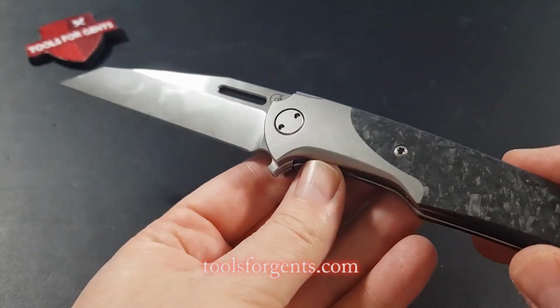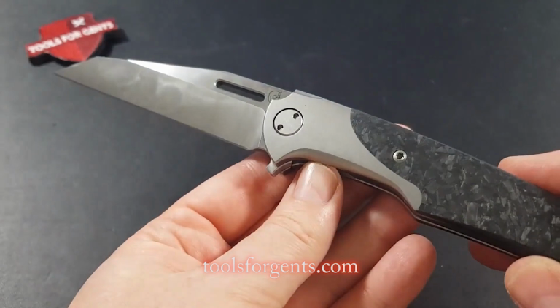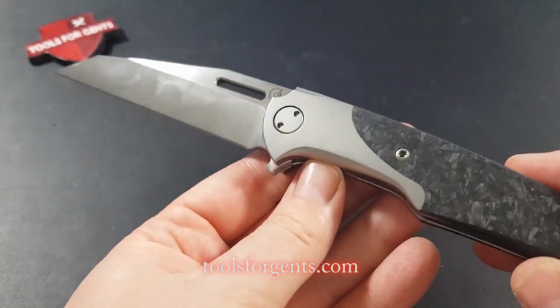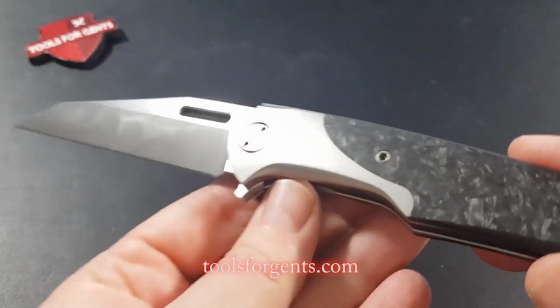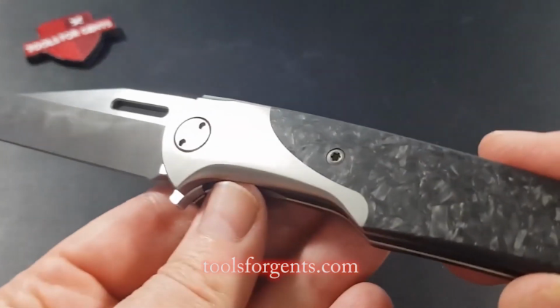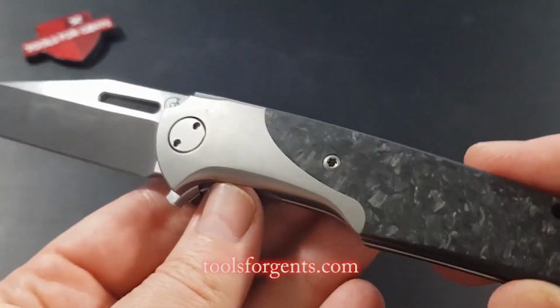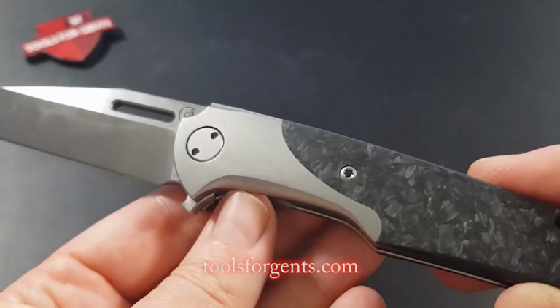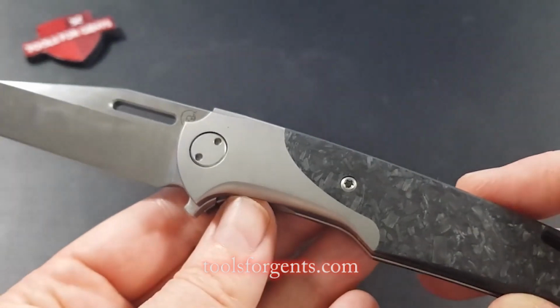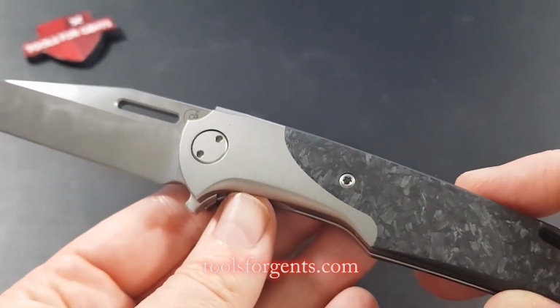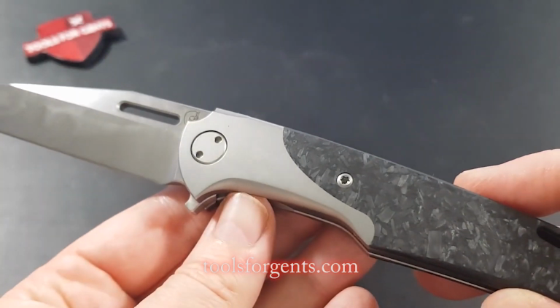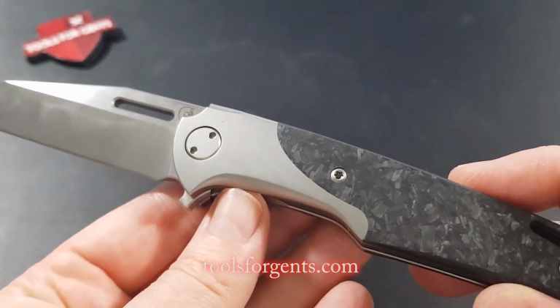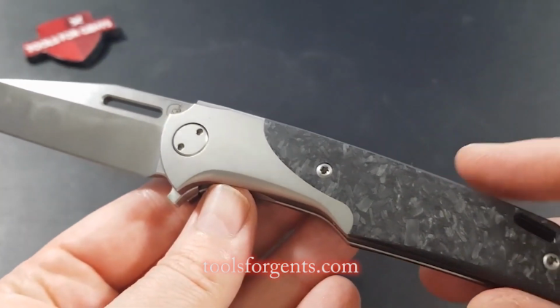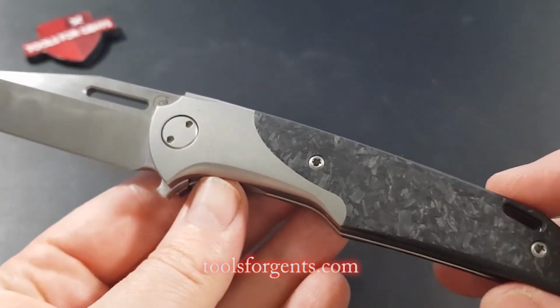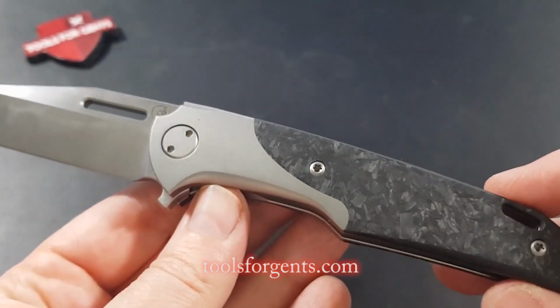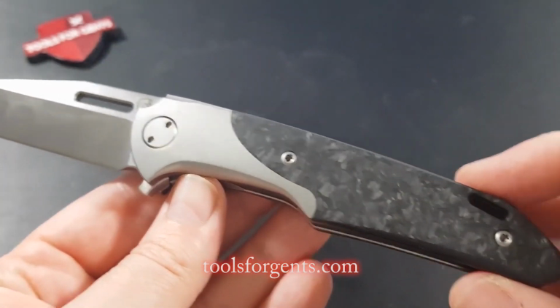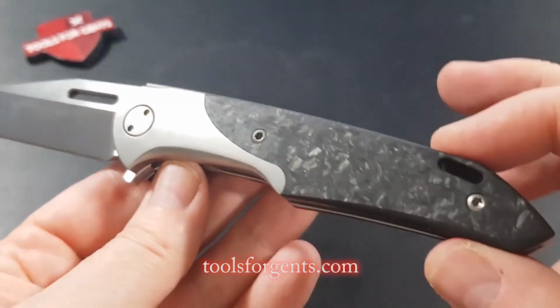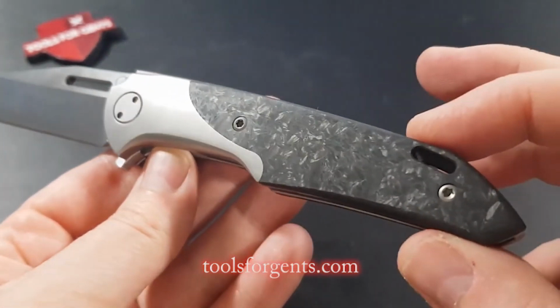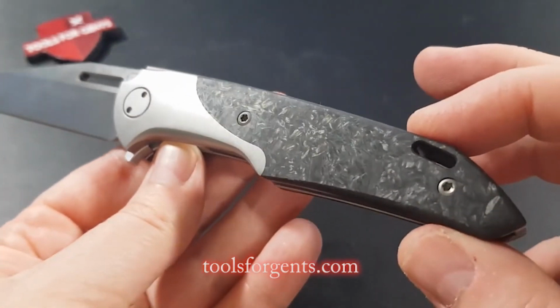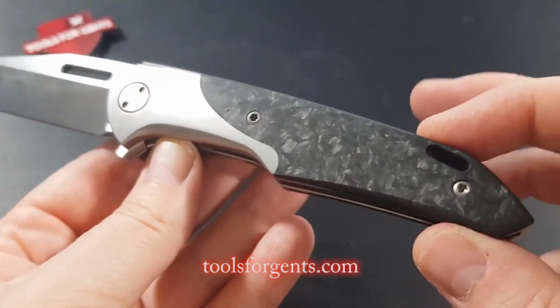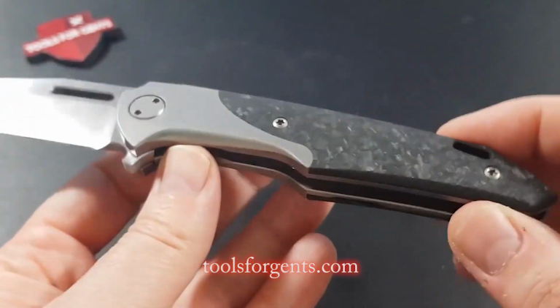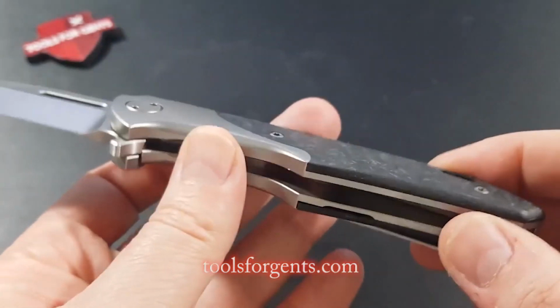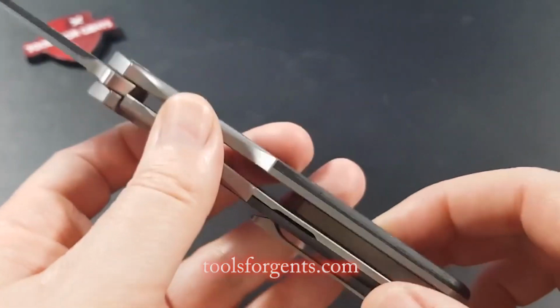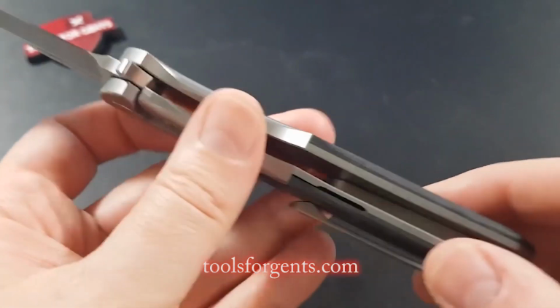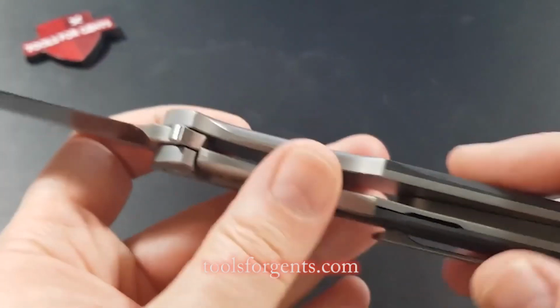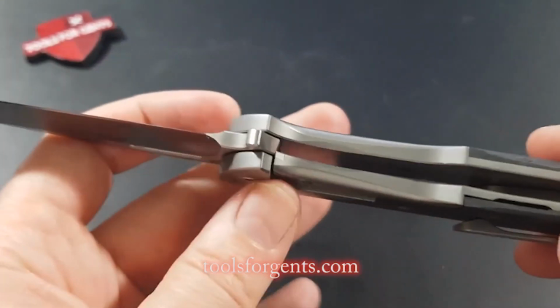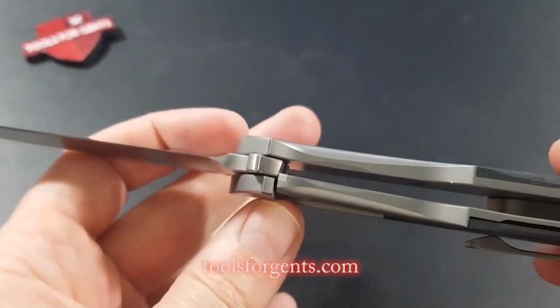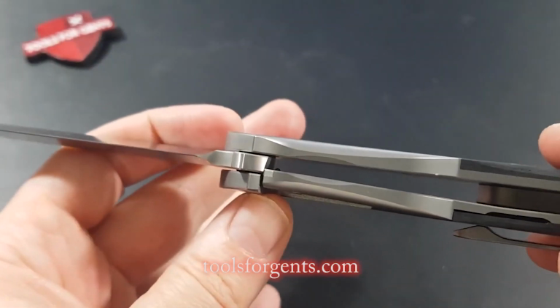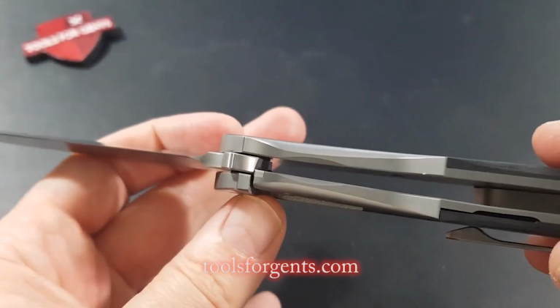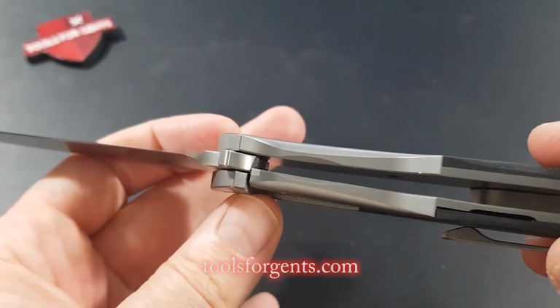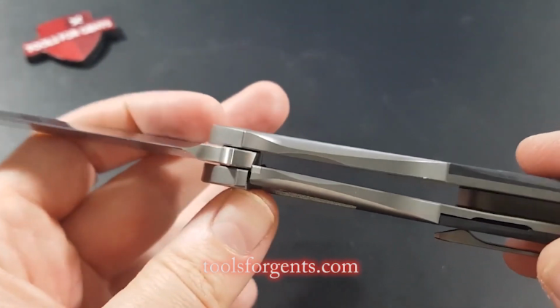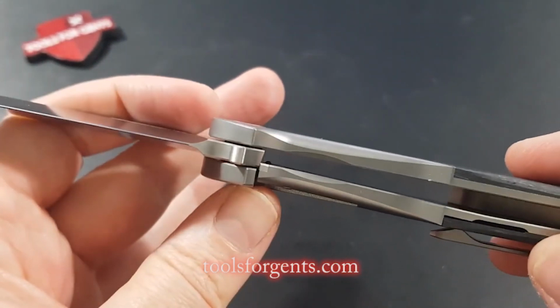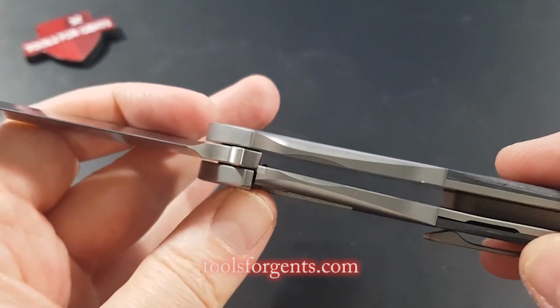The bolsters are sculpted and precisely fitted titanium, and the handle scales are carbon. The sturdy frame lock is used to lock the blade, so you can safely use the knife for harder tasks.